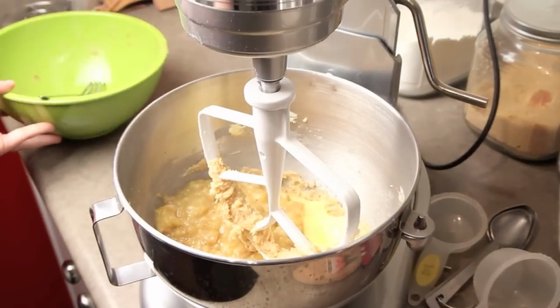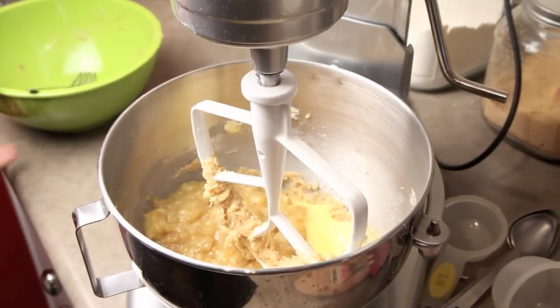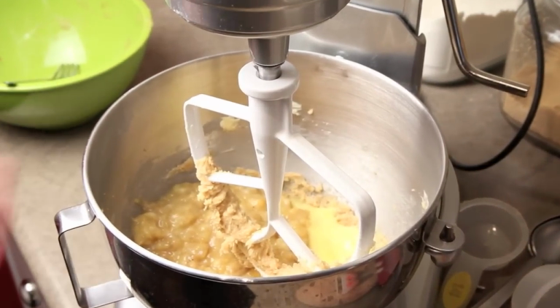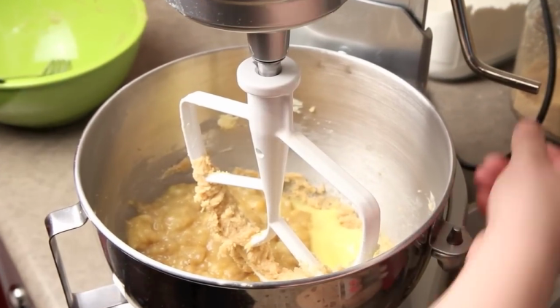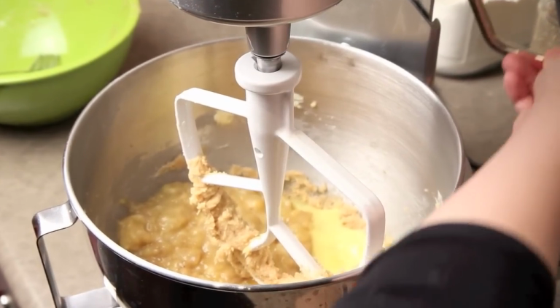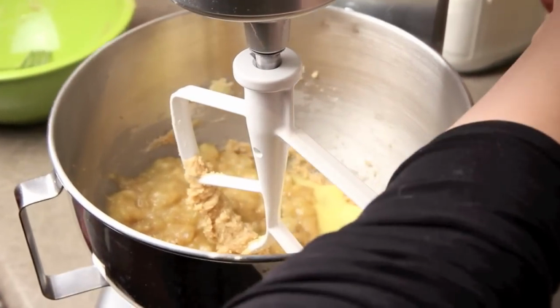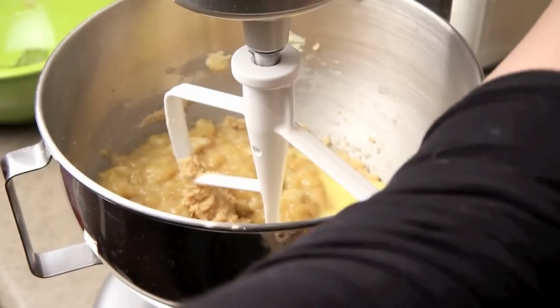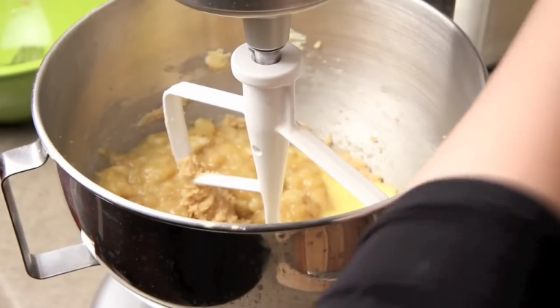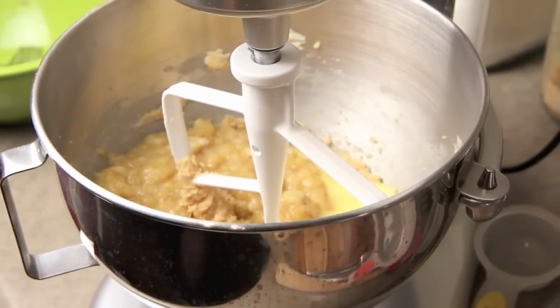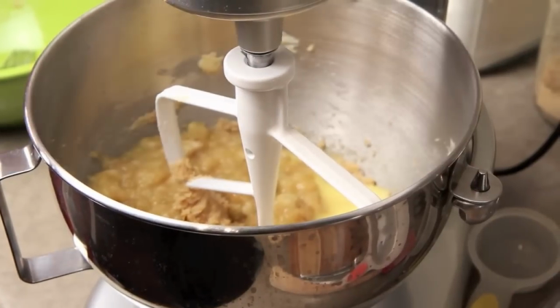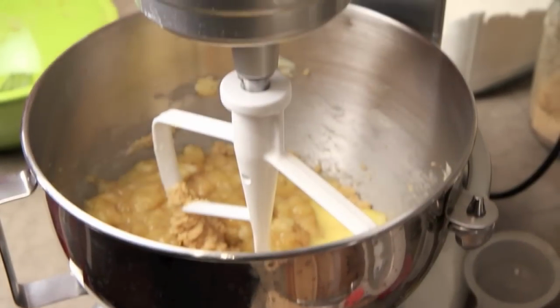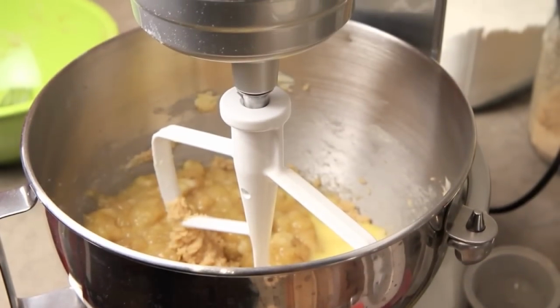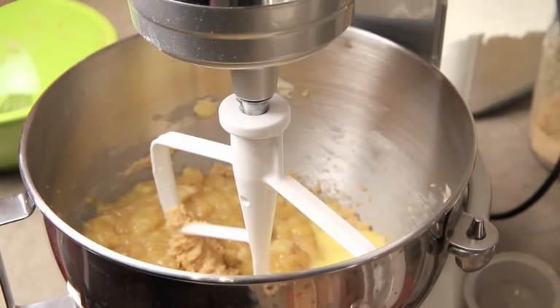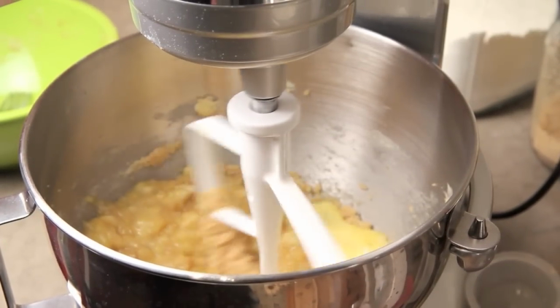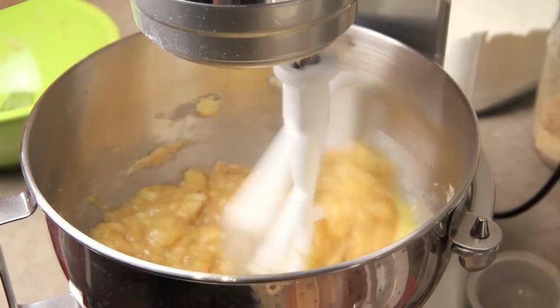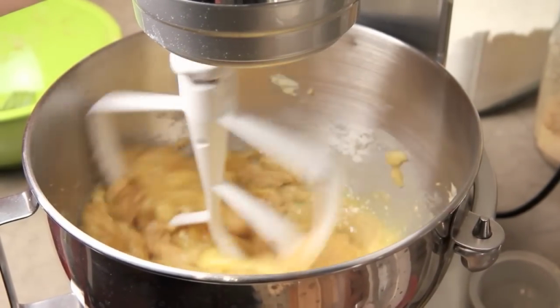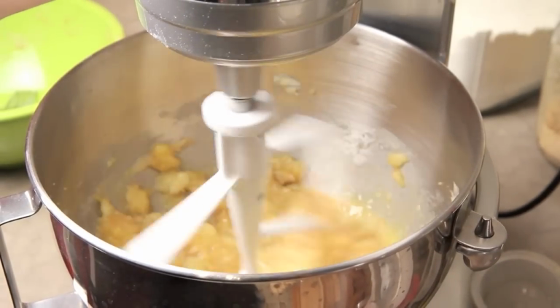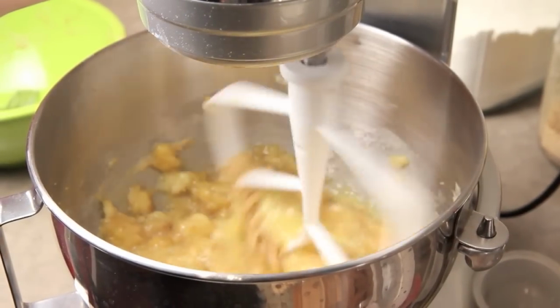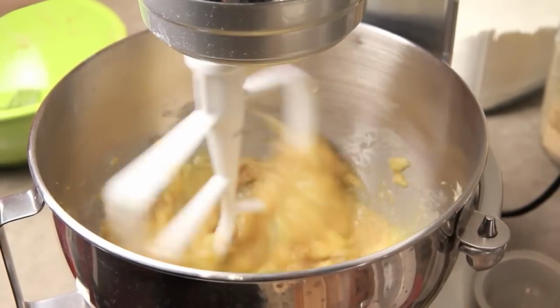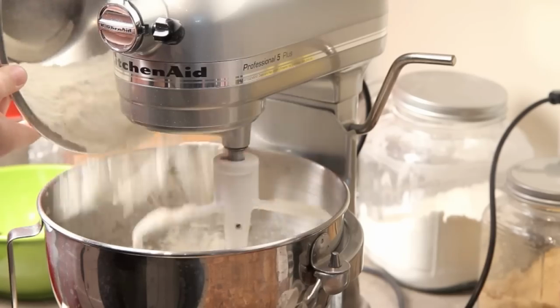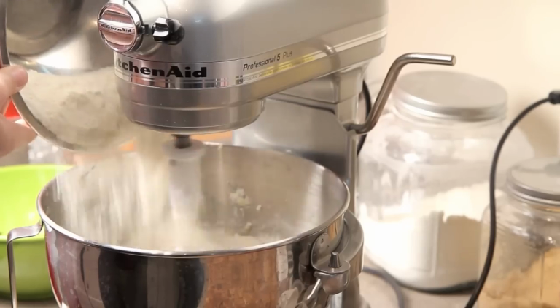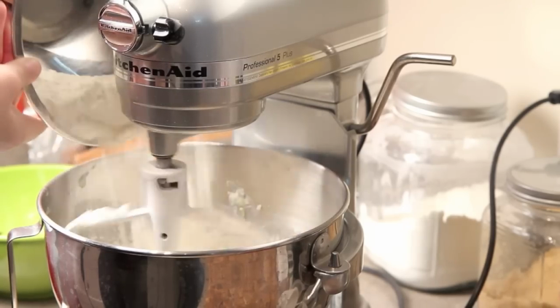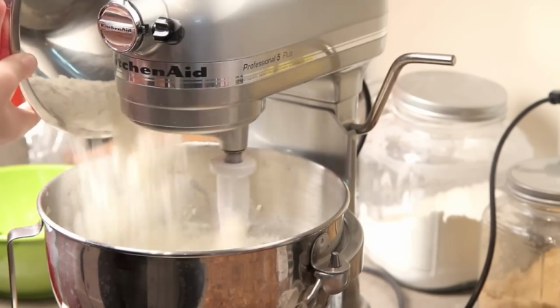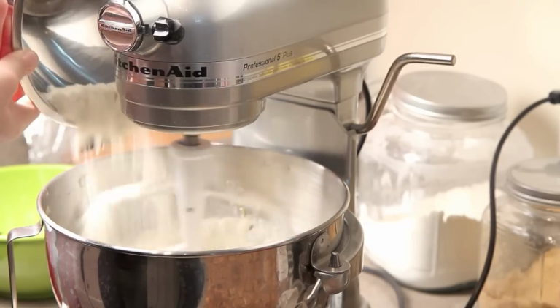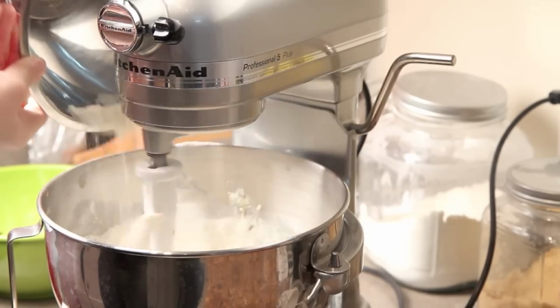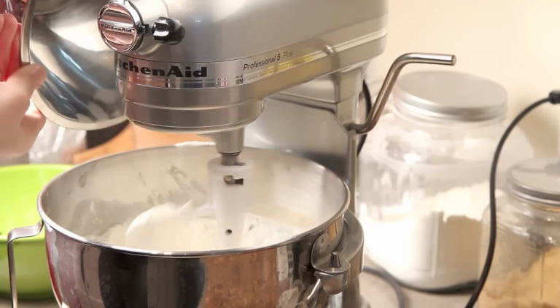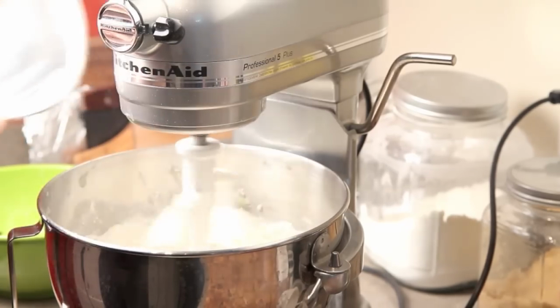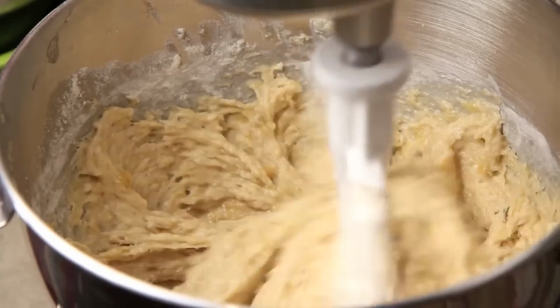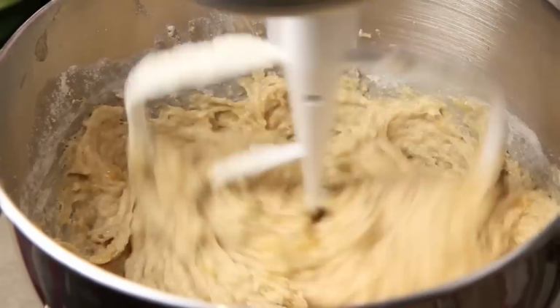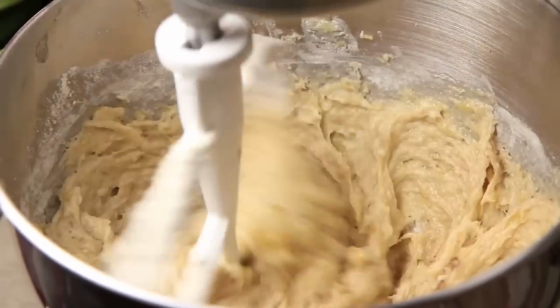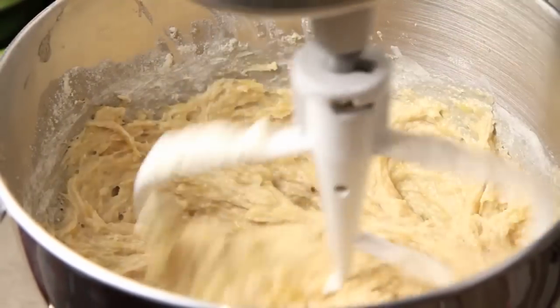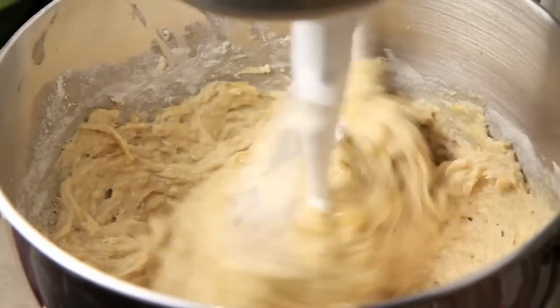I'm gonna set my mixer on low just to get it started, then gradually add that flour mixture from the beginning until it's just combined, and then I'm going to stop. That is going to be my batter for the banana bread.